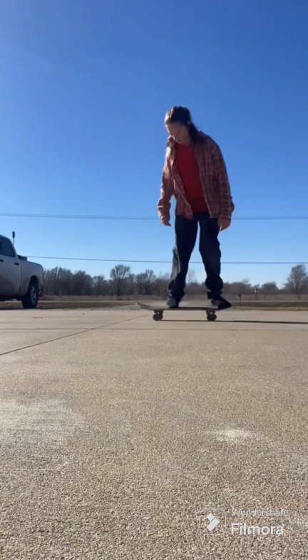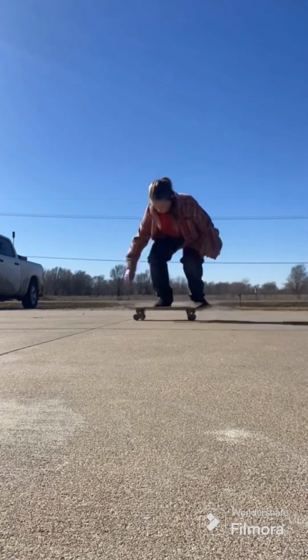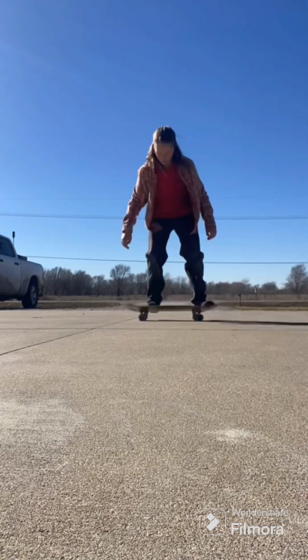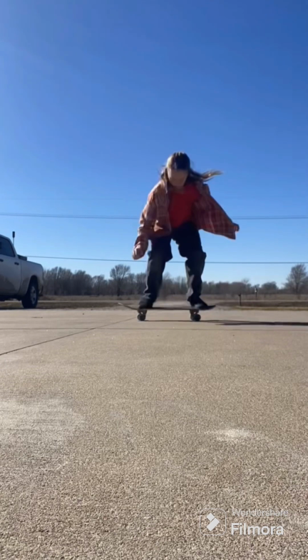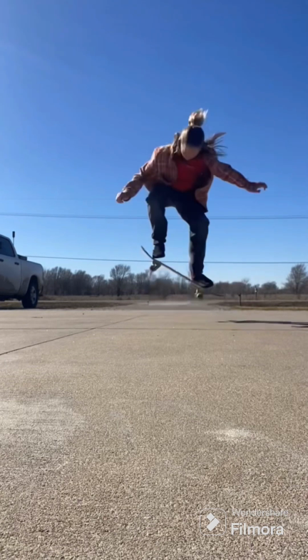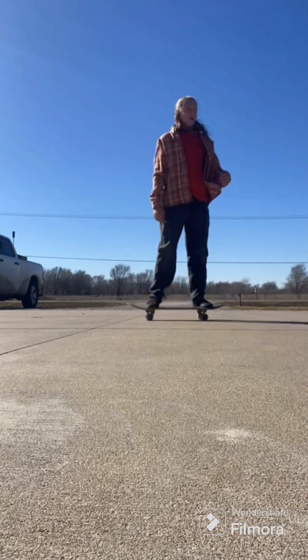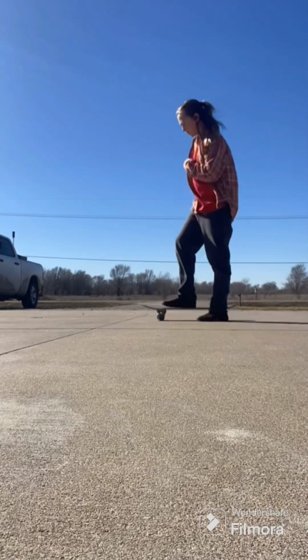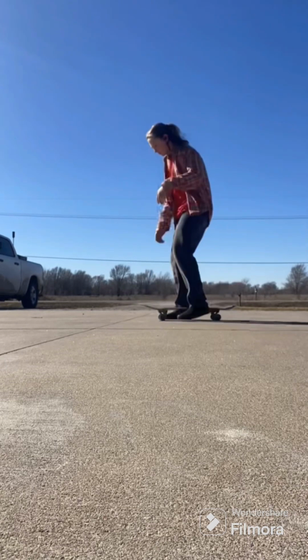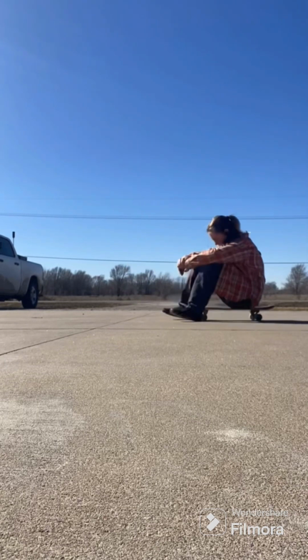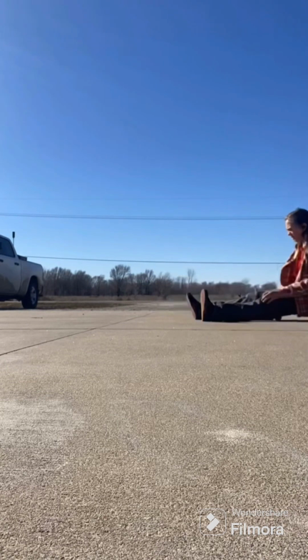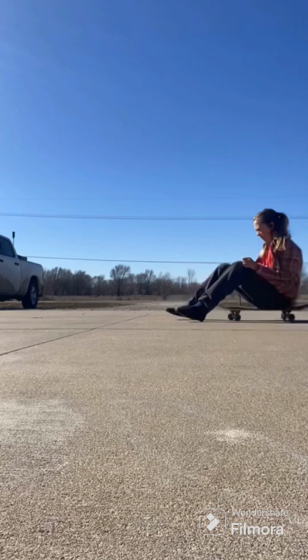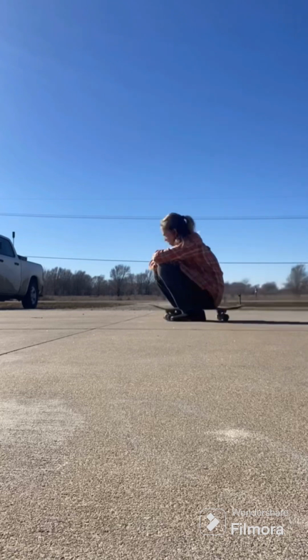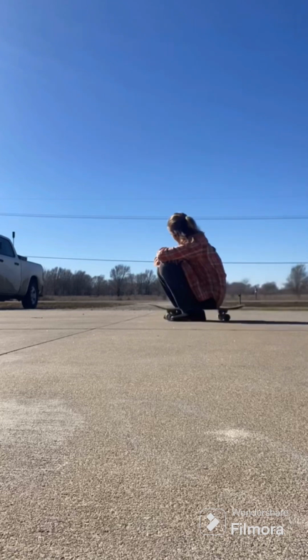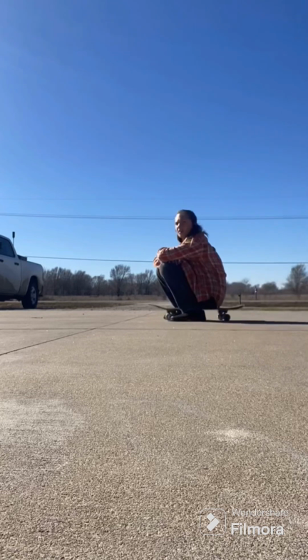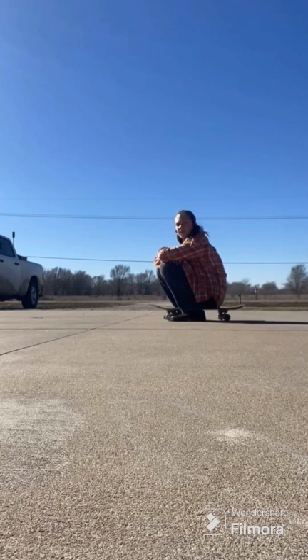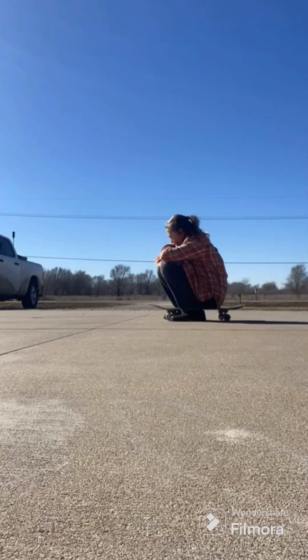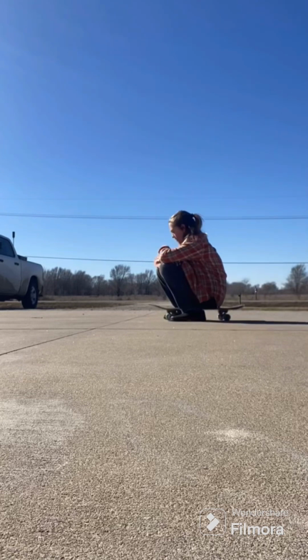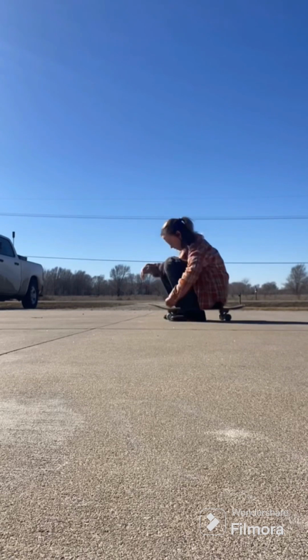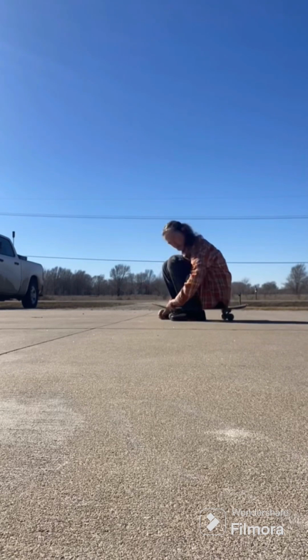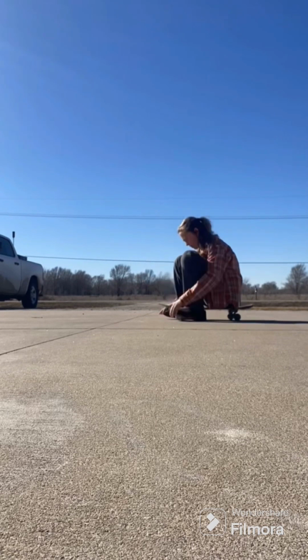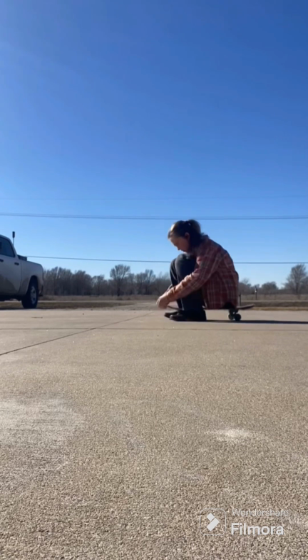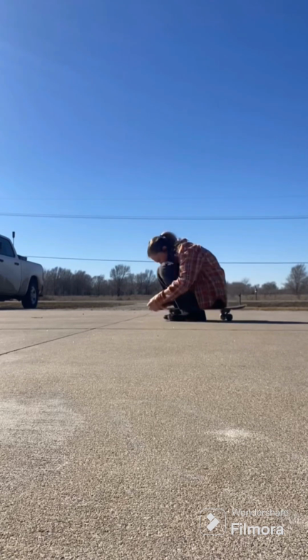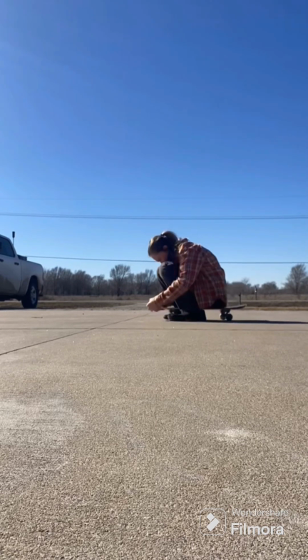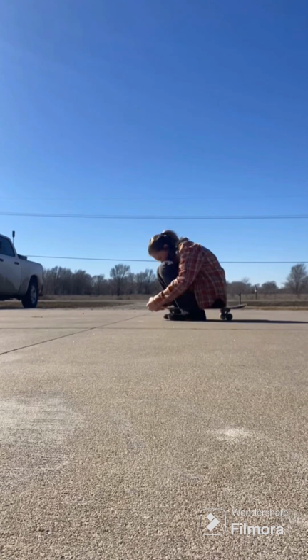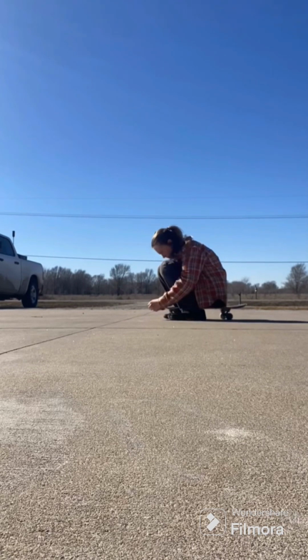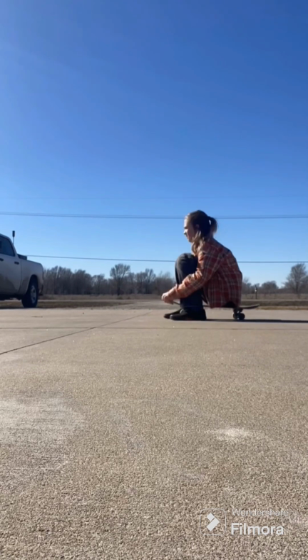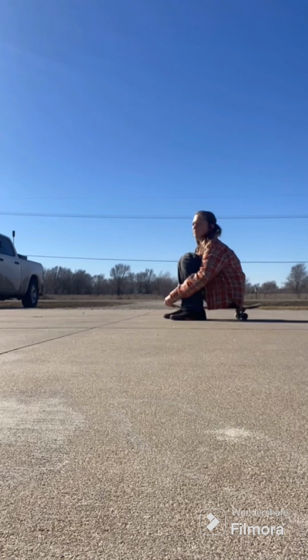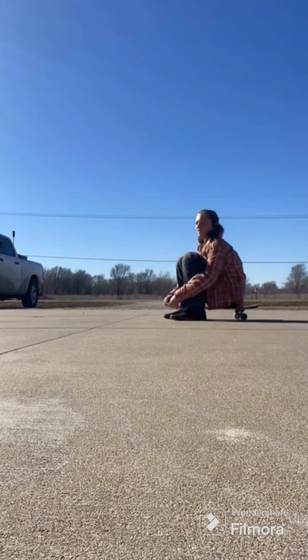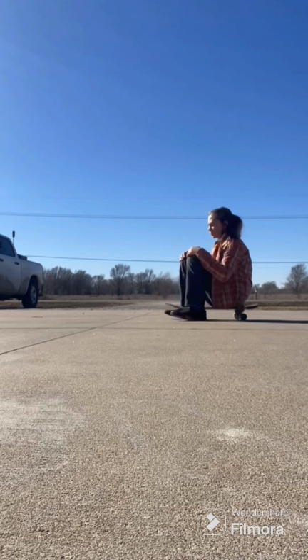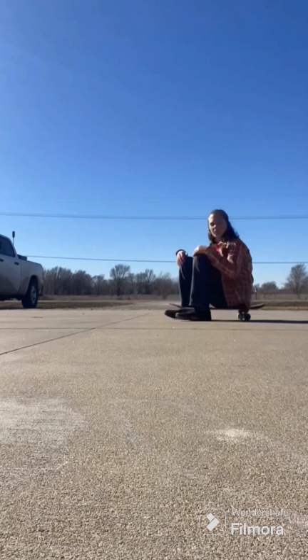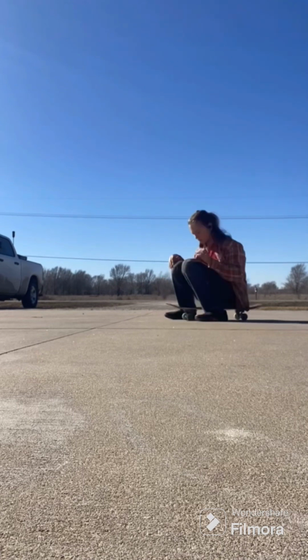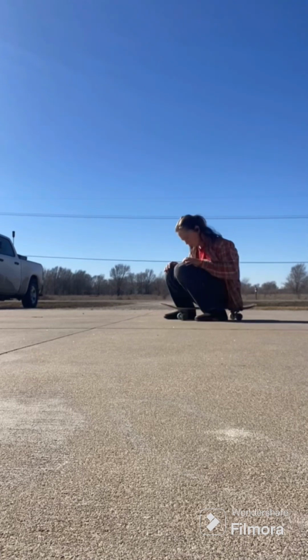It was a long, hard session. I needed a quick little break — just looked at my shoes. I think I chipped my board, so I was checking that out.